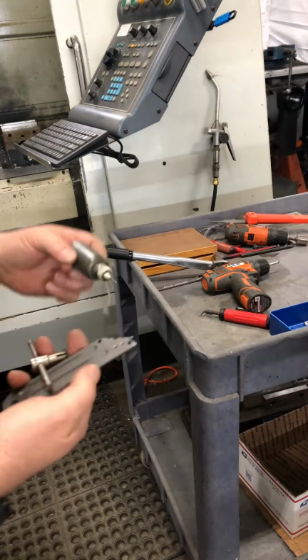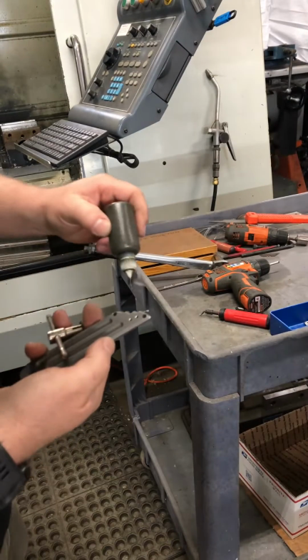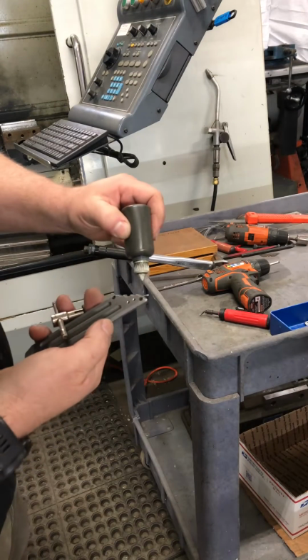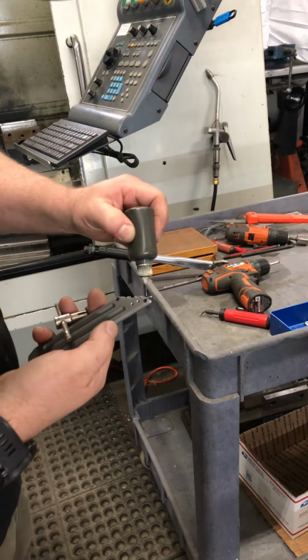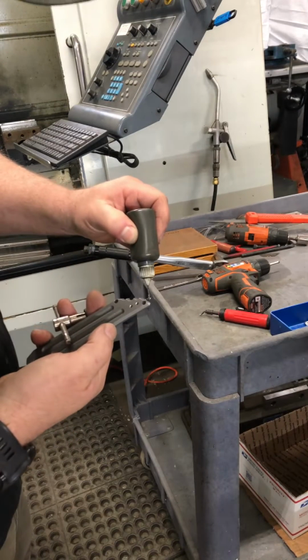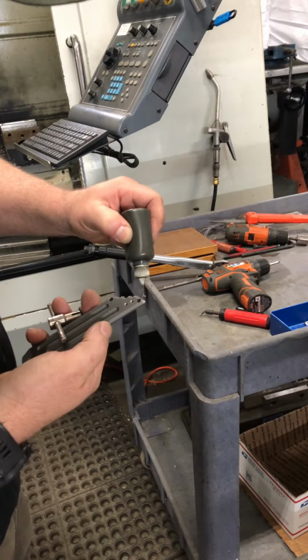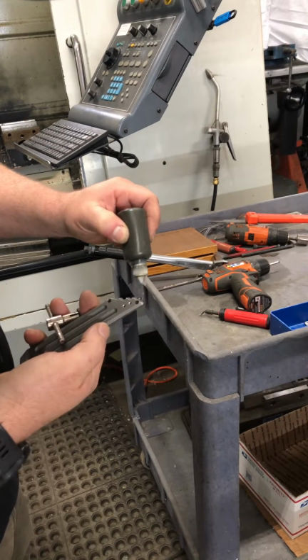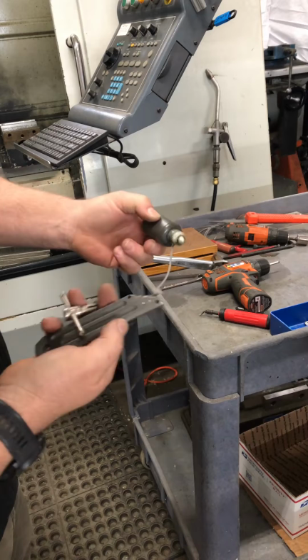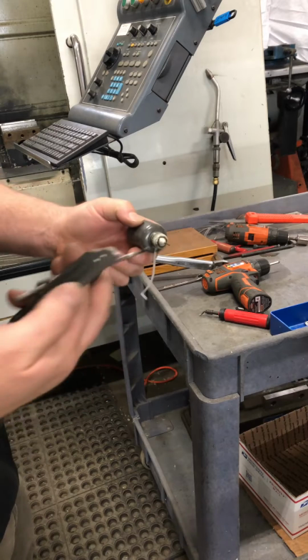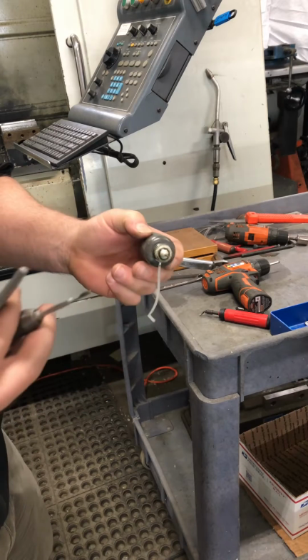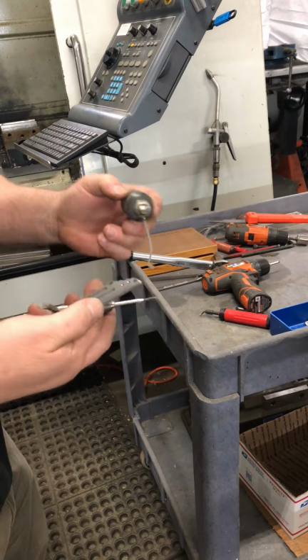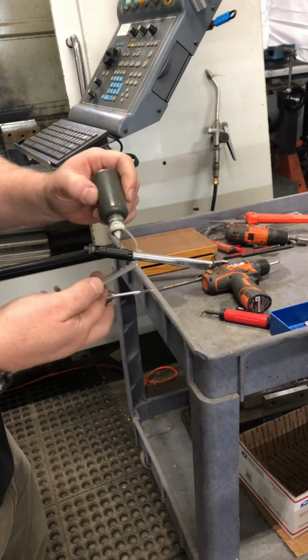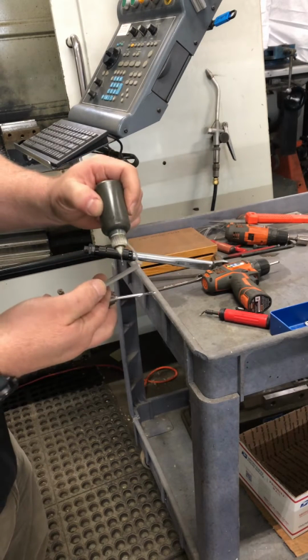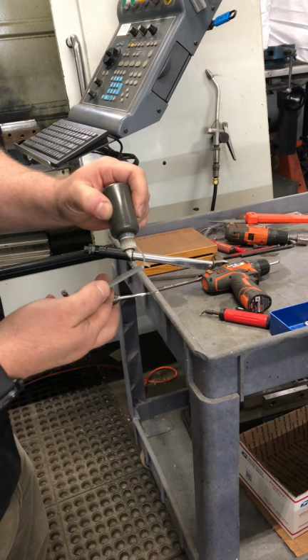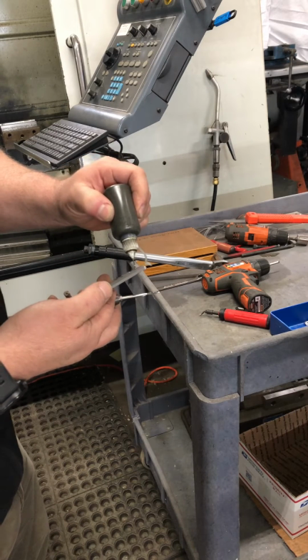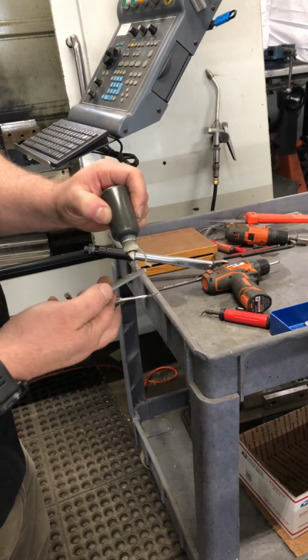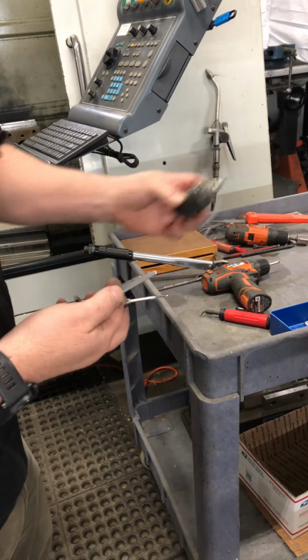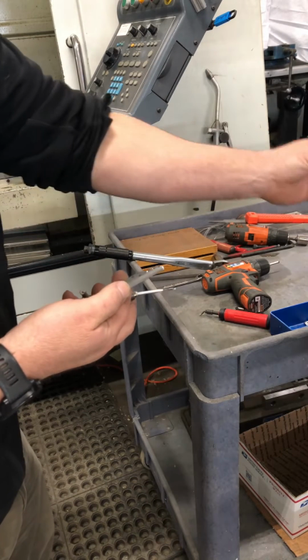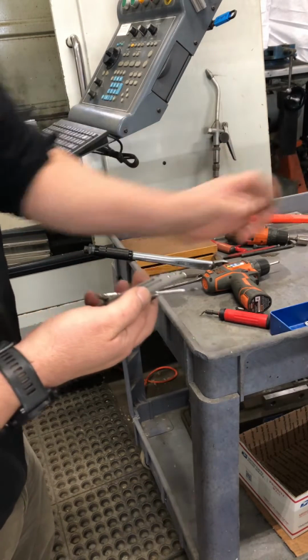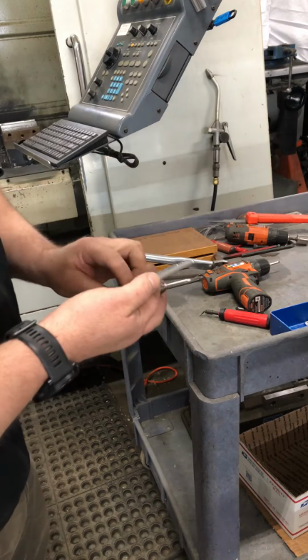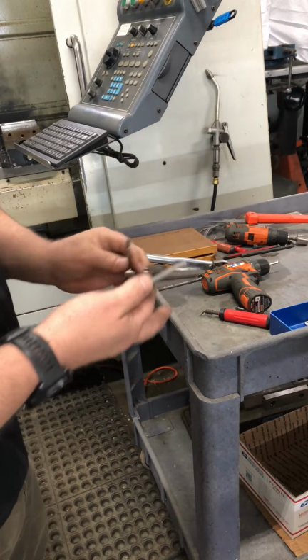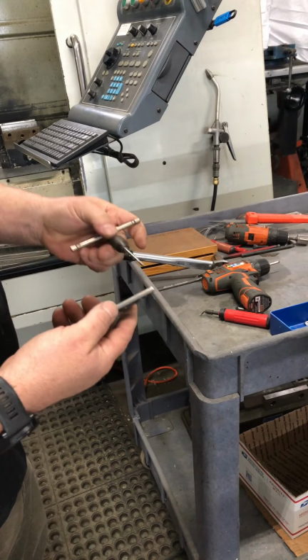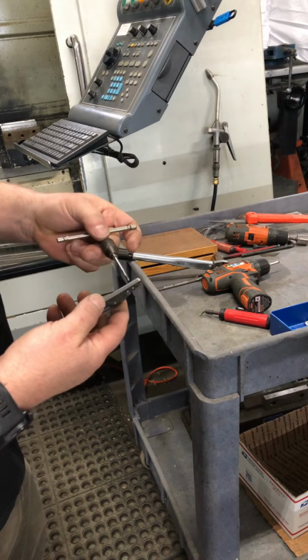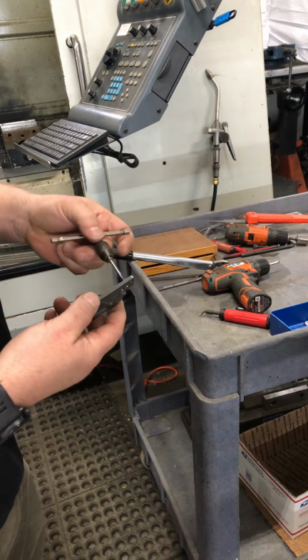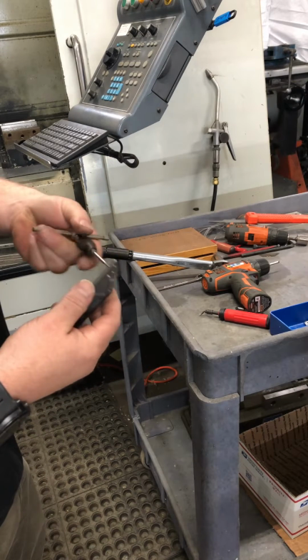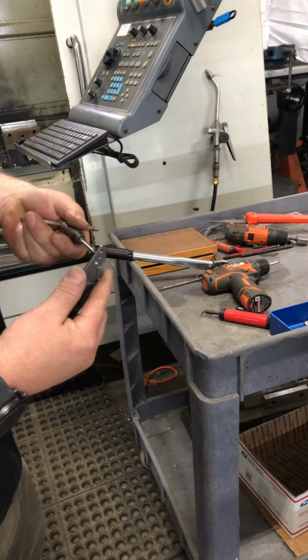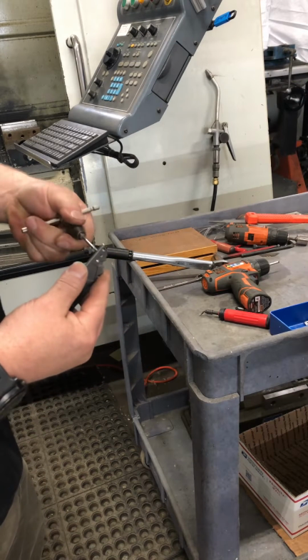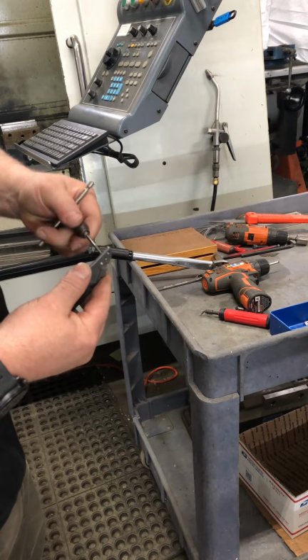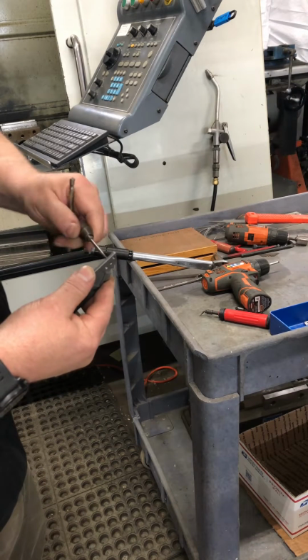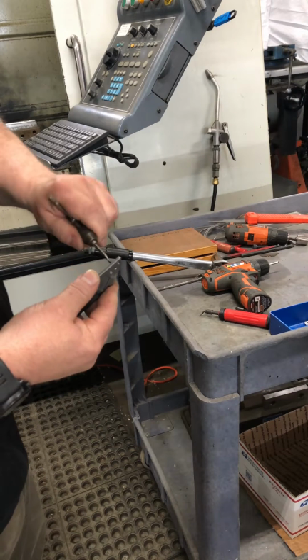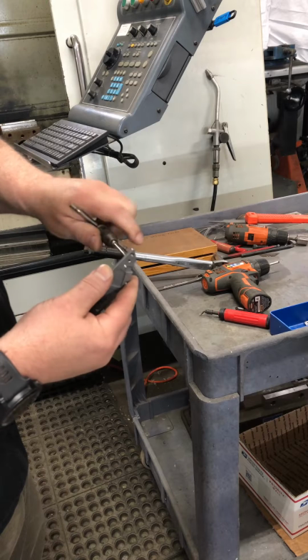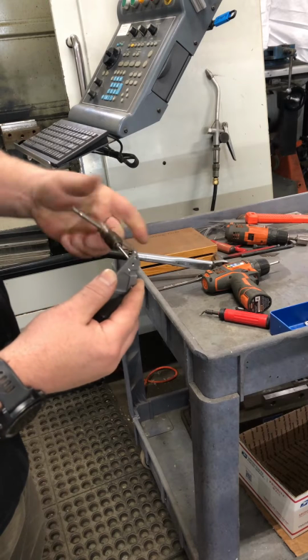The key to this is making sure you've got the tap loaded up with Molly D. Hand tapping is an art — there's a lot of feel to it. Getting it started and getting it started straight is the hard part.